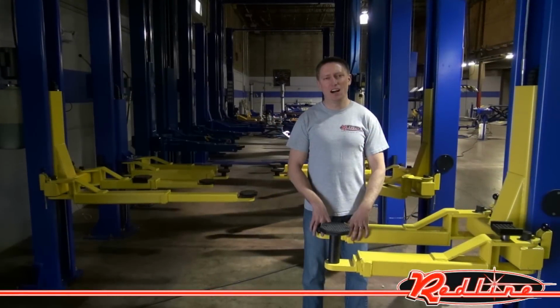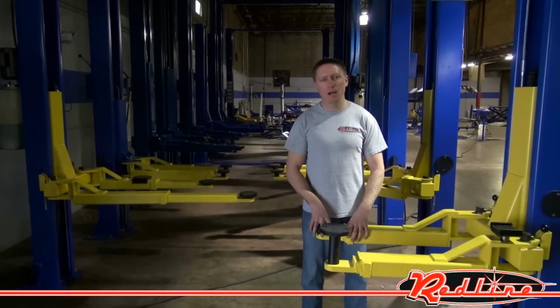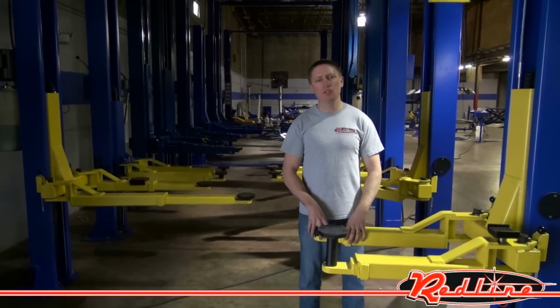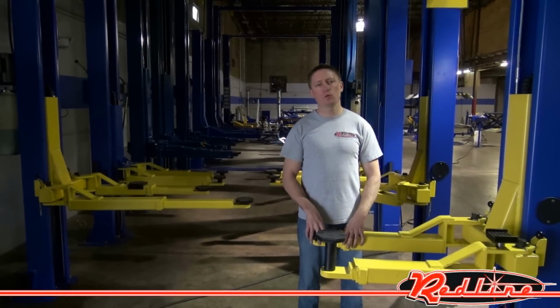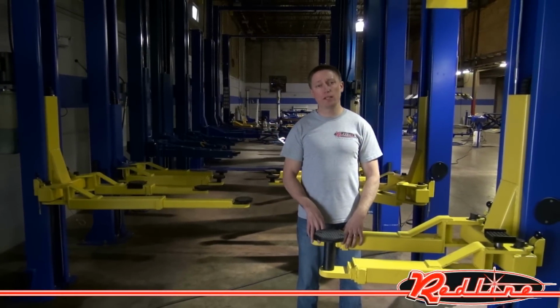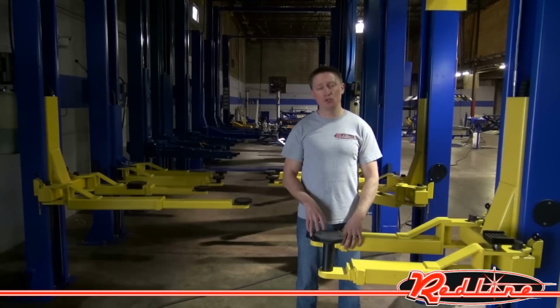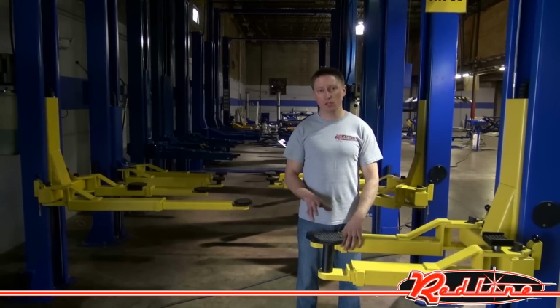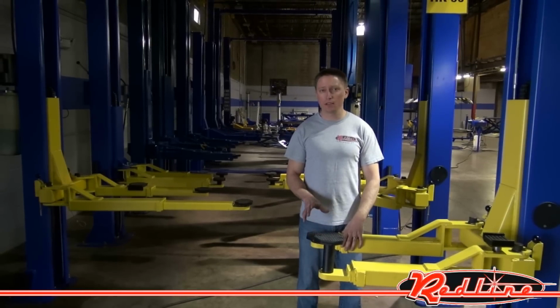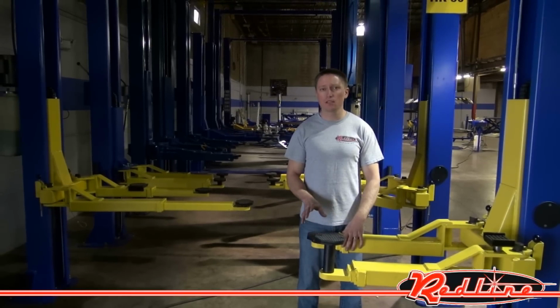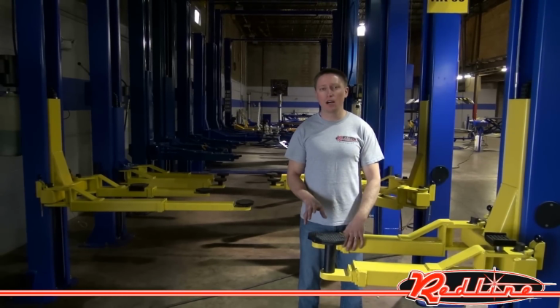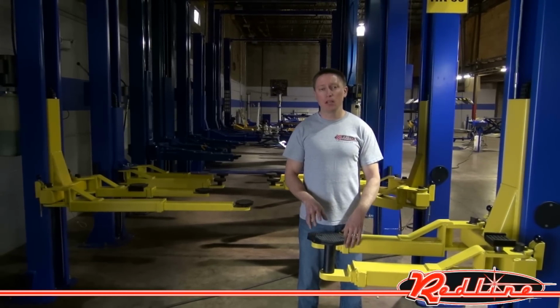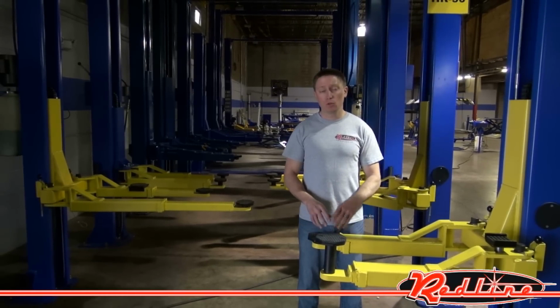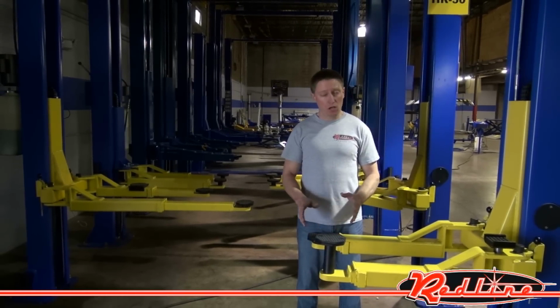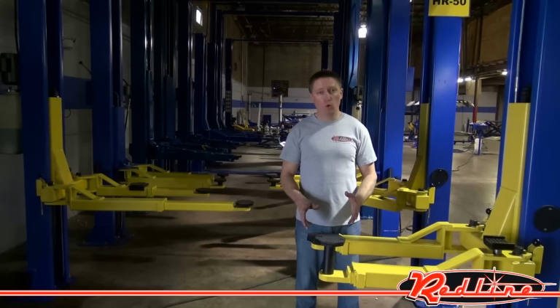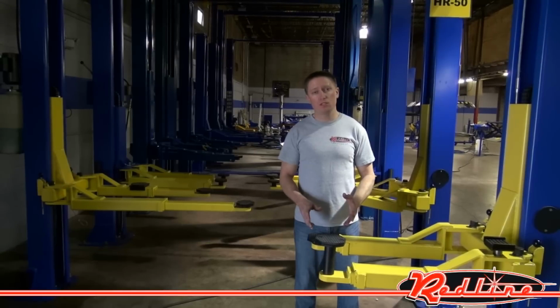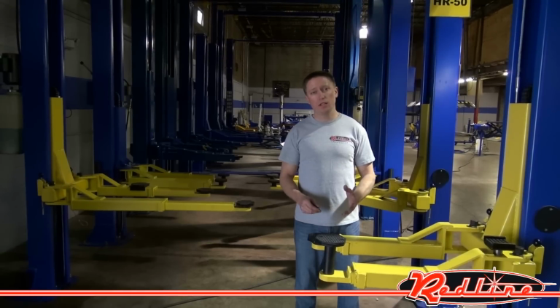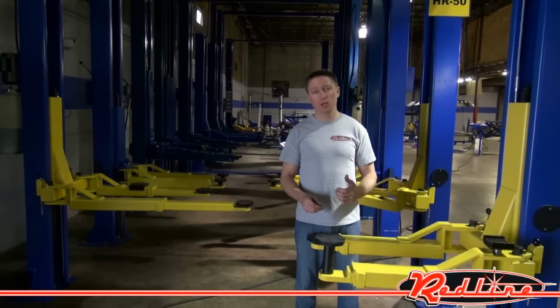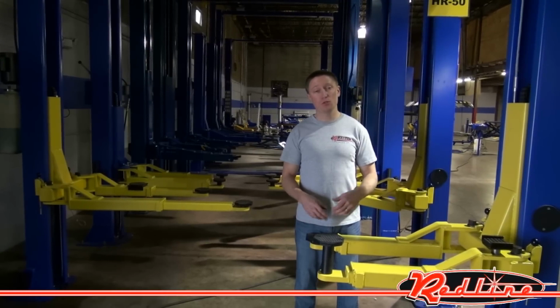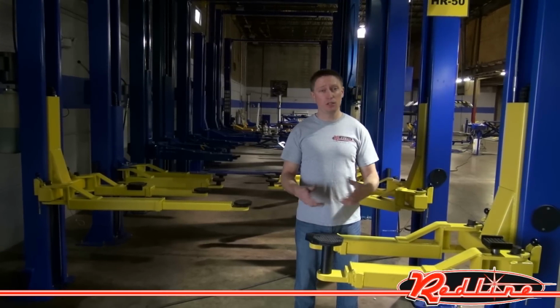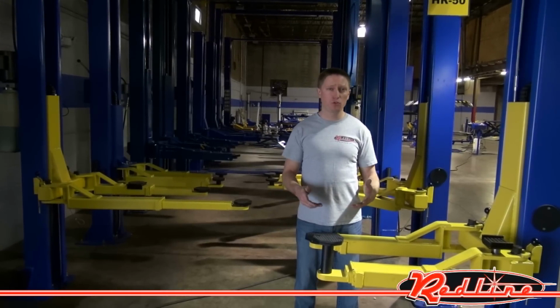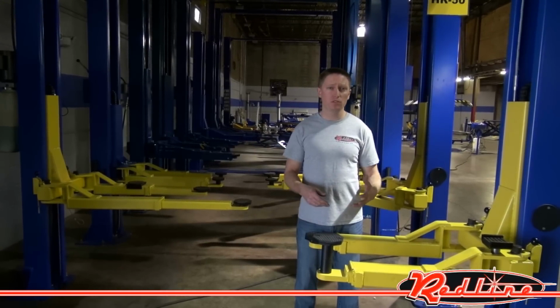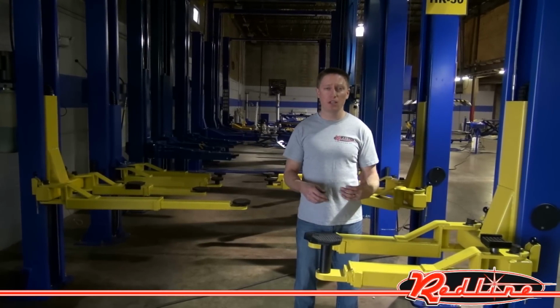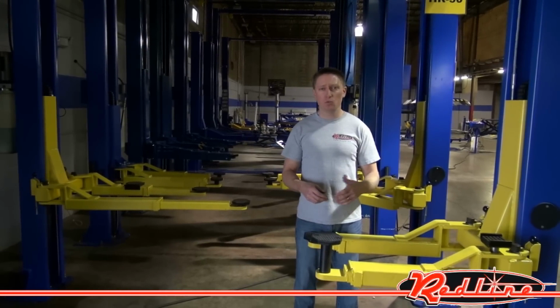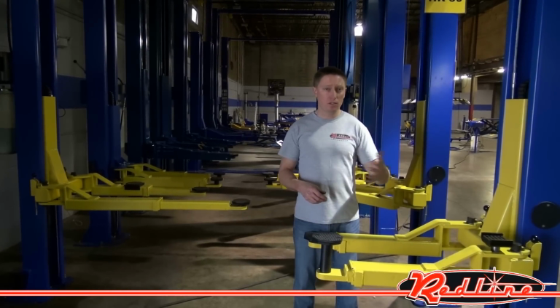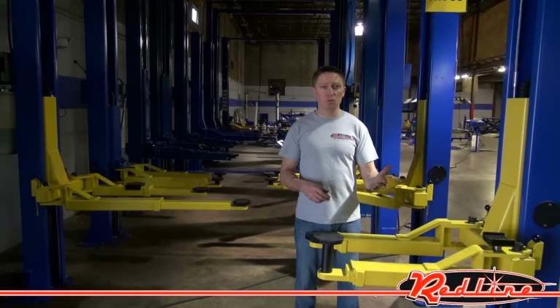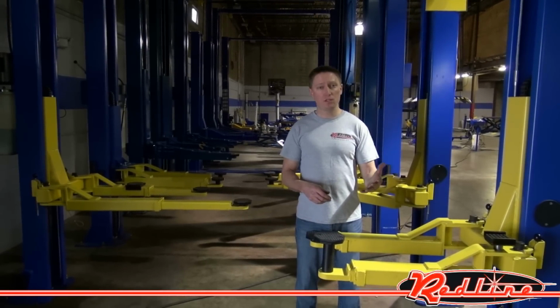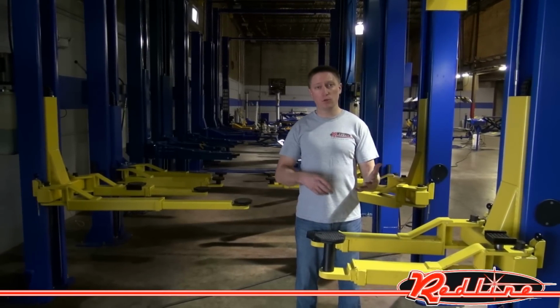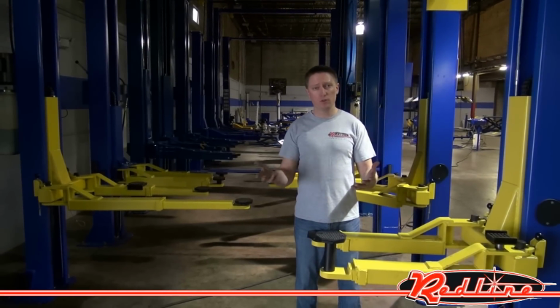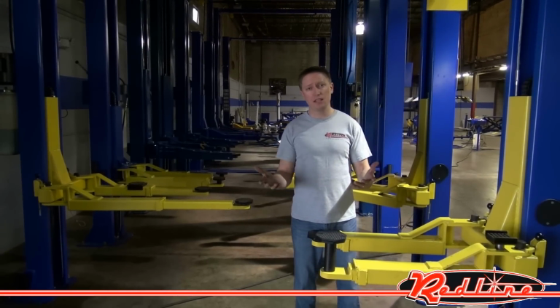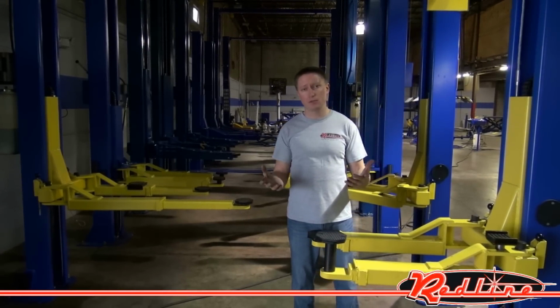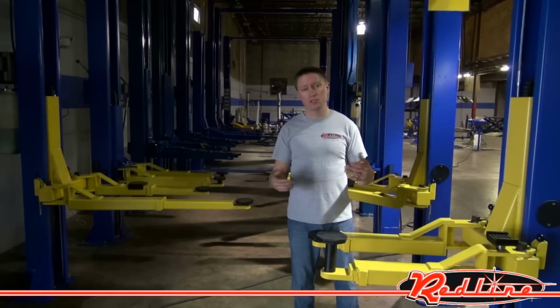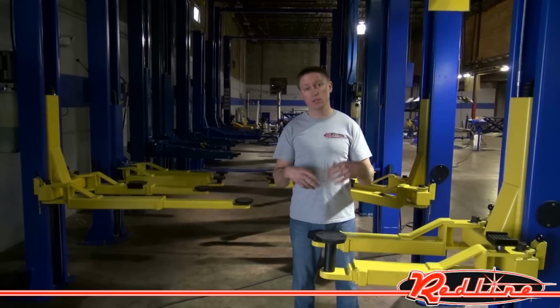Hi, I'm Ian Gilmore with Redline Engineering and RedLineStands.com. One of the most common questions that we get from customers looking for a two-post lift is: what's the difference between symmetric versus asymmetric? So we're going to show you right now.